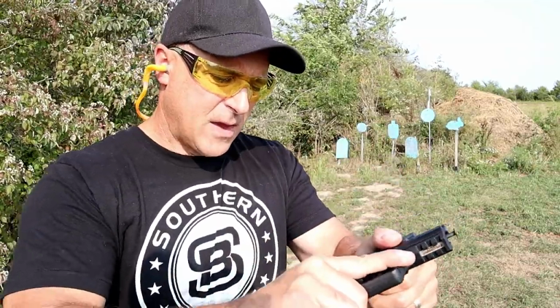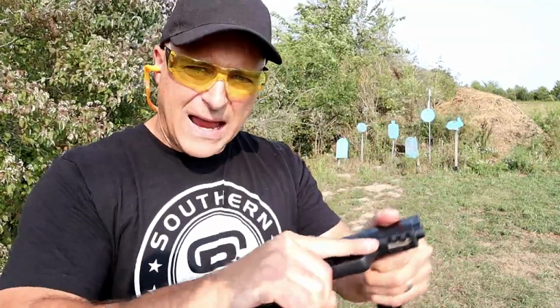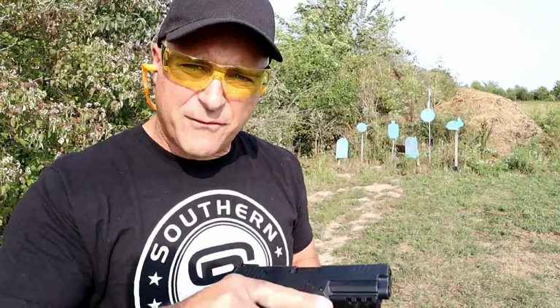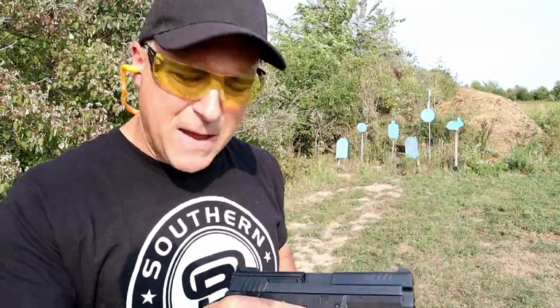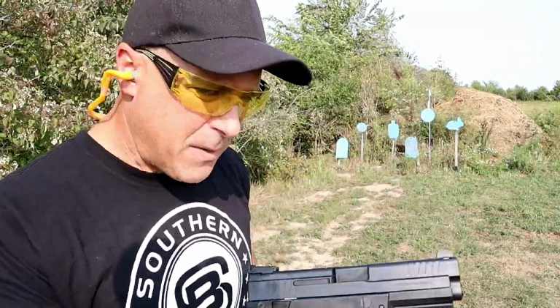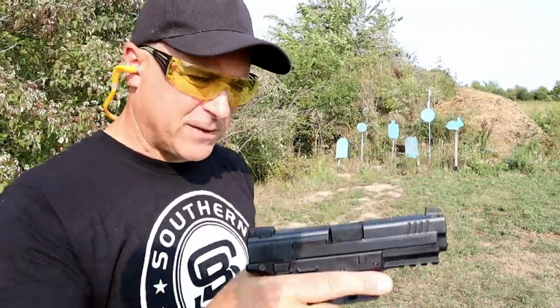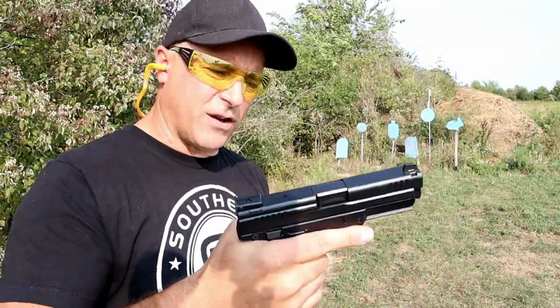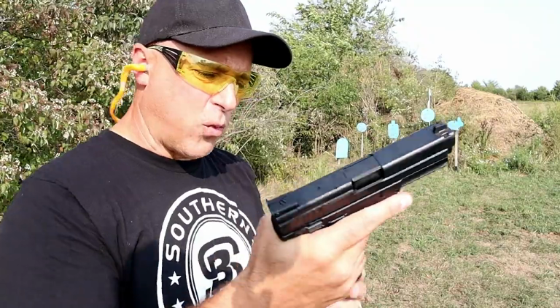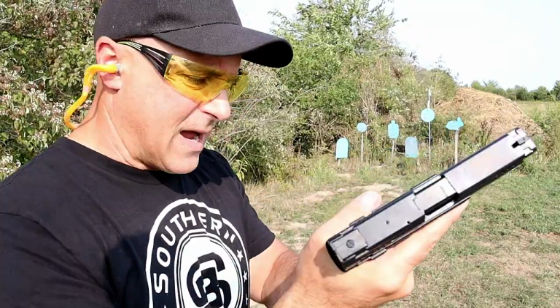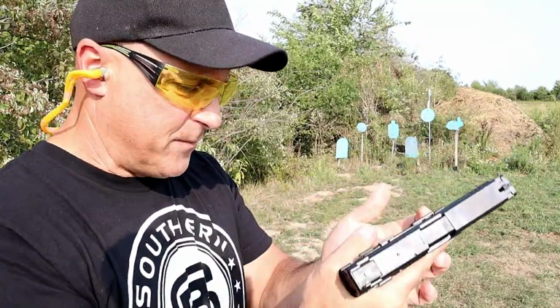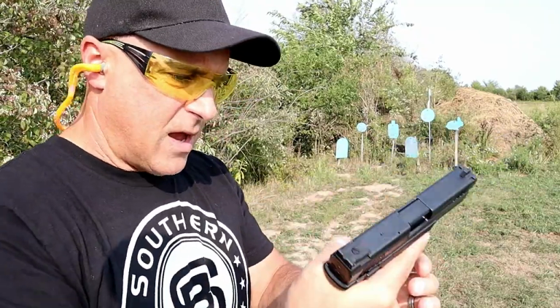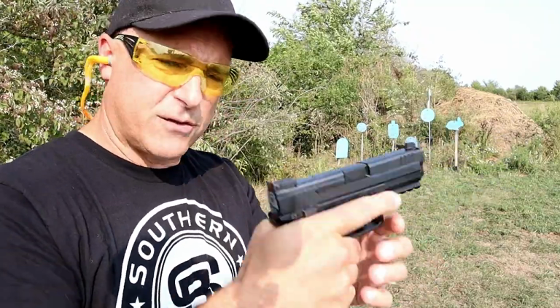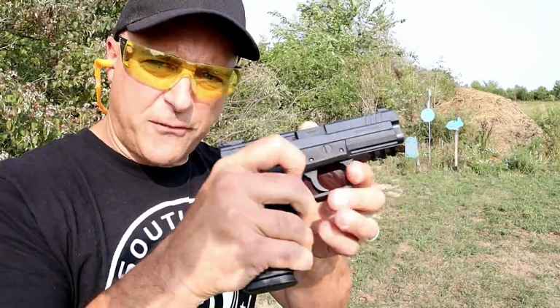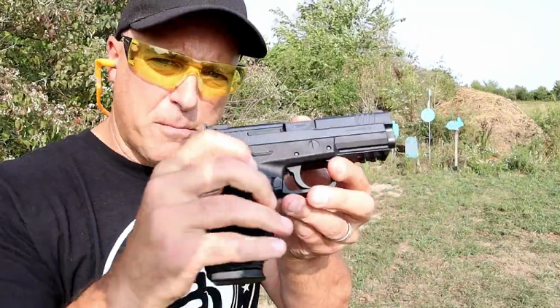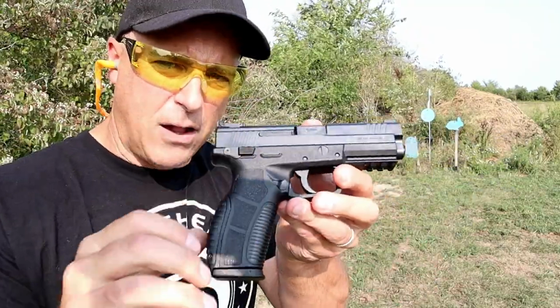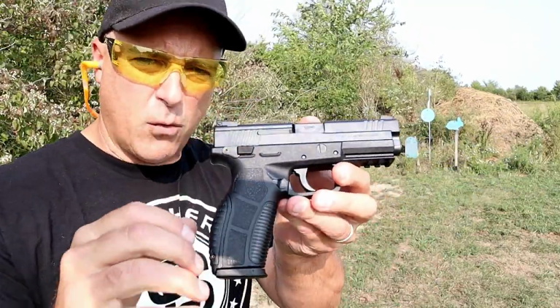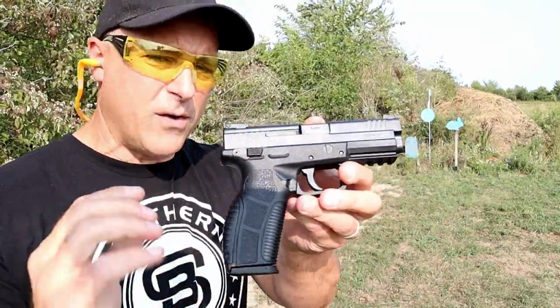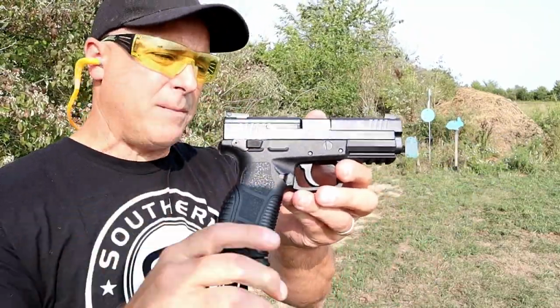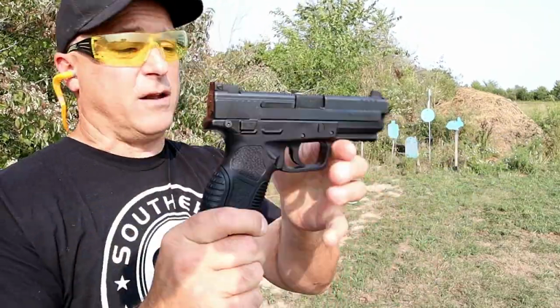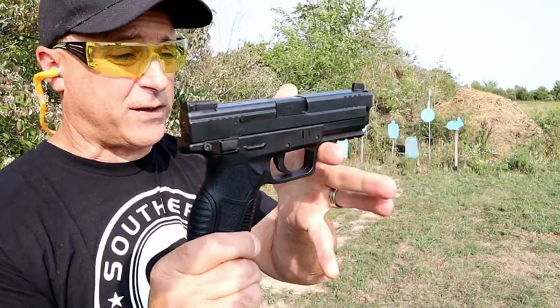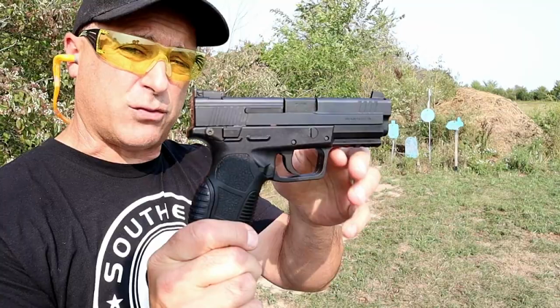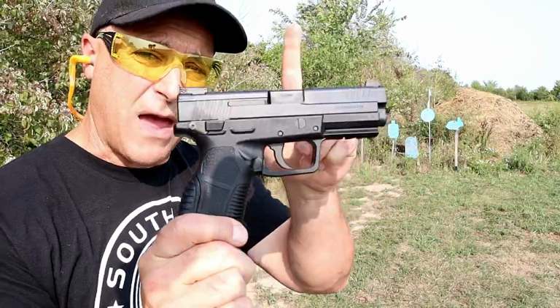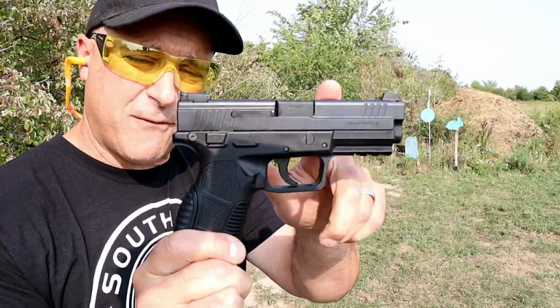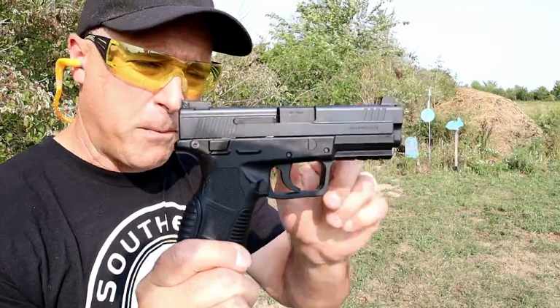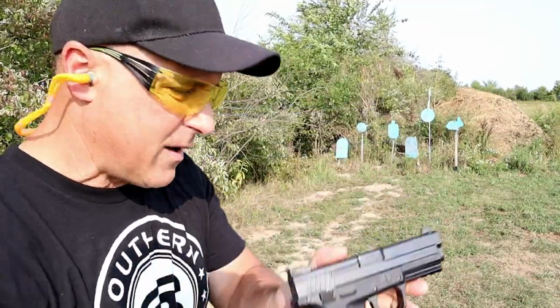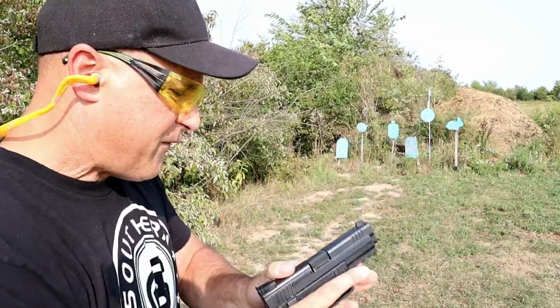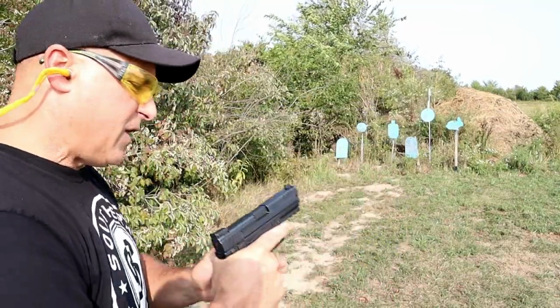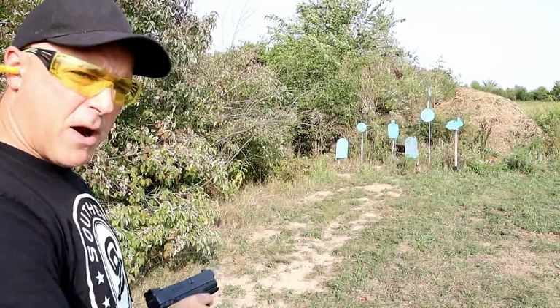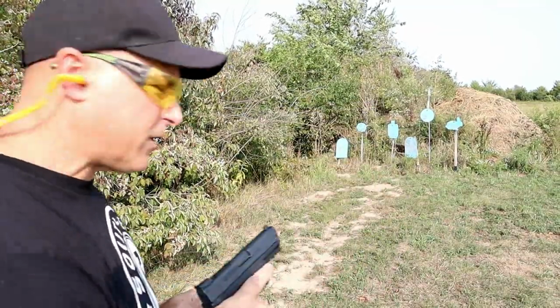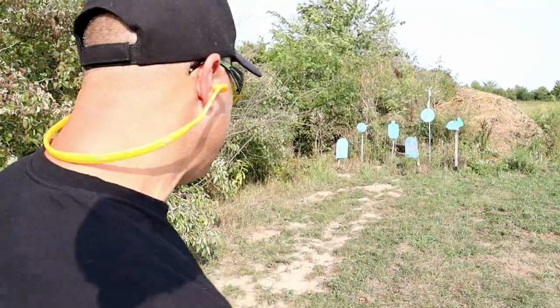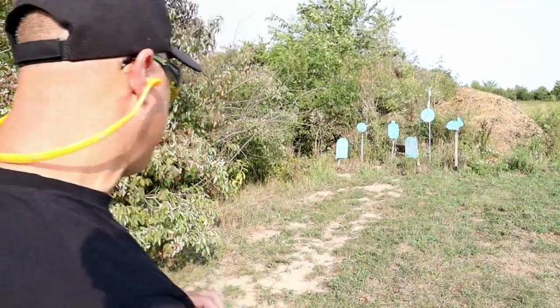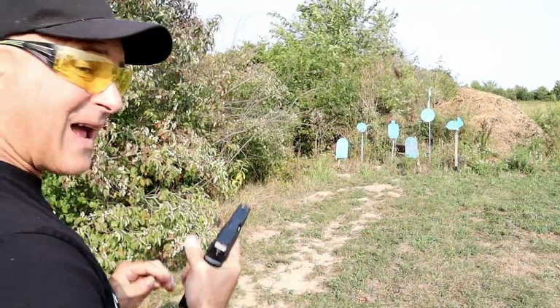I got a lot of feedback — people said it's a great gun. It's a striker-fired polymer wonder 9, full size with a 4.5-inch barrel. Let's go ahead and take a few shots.